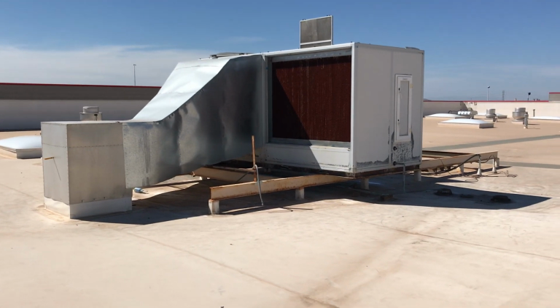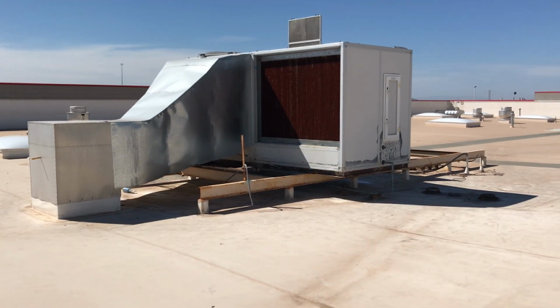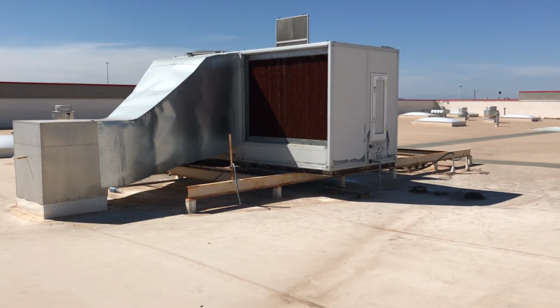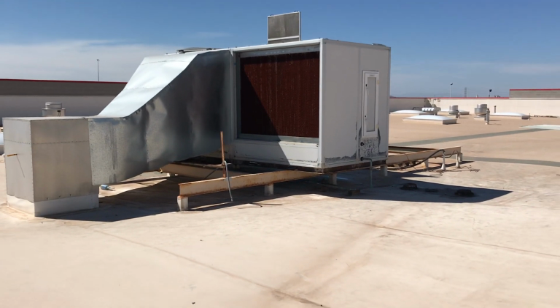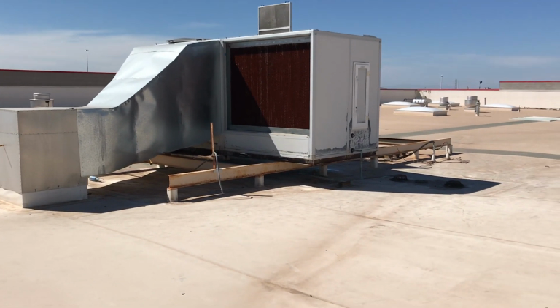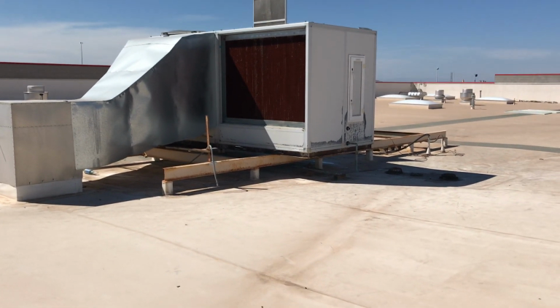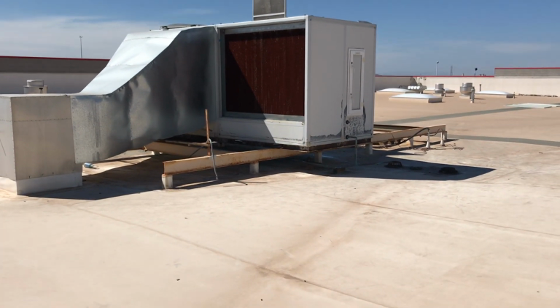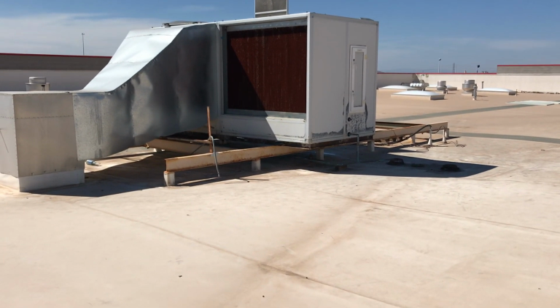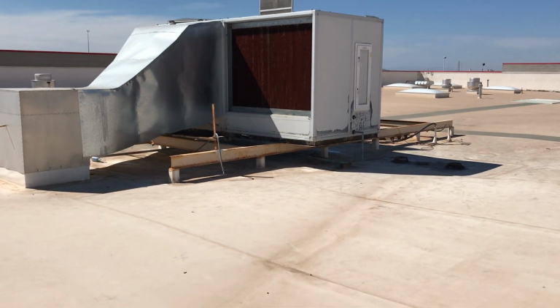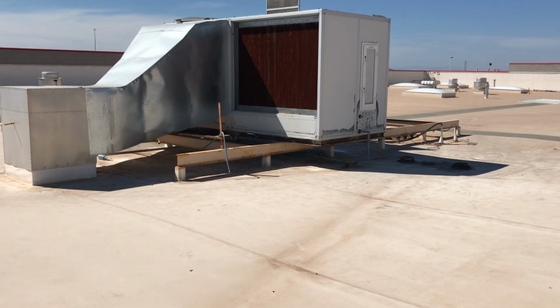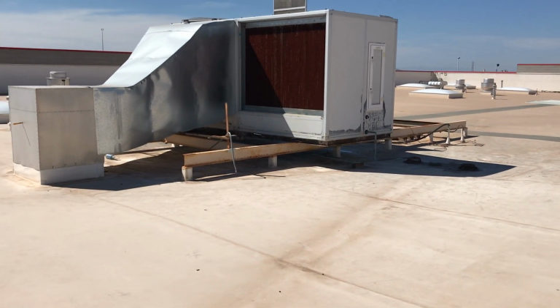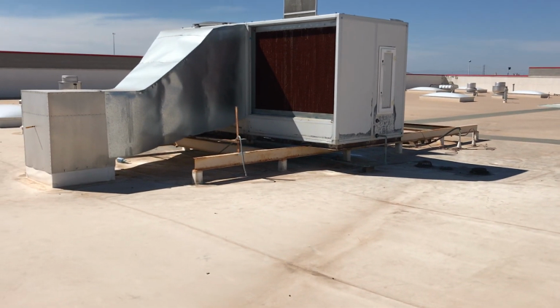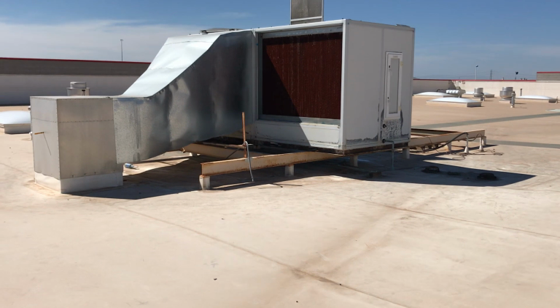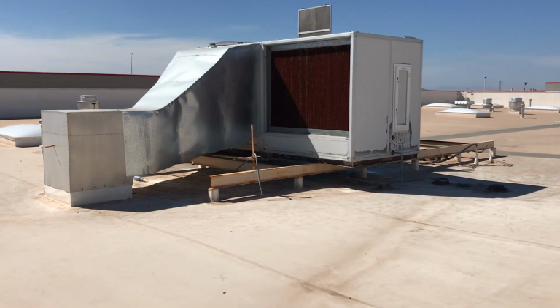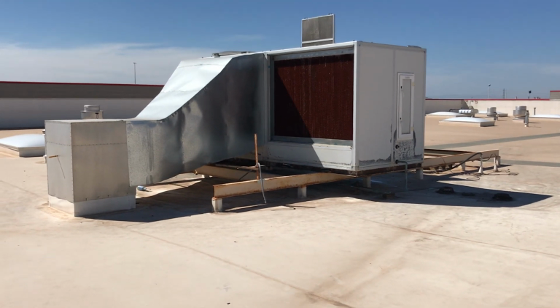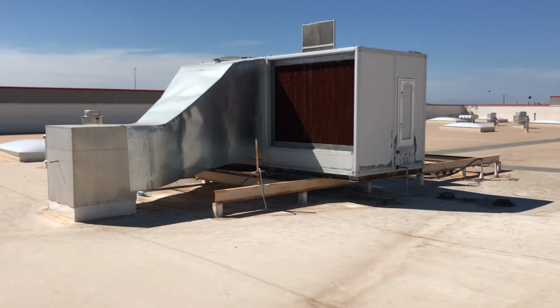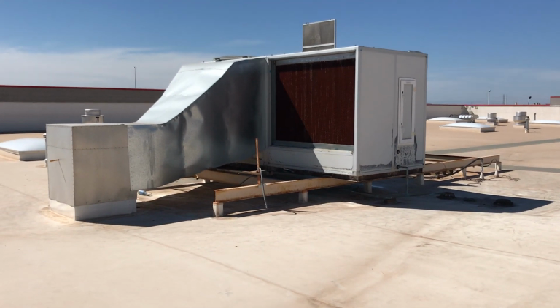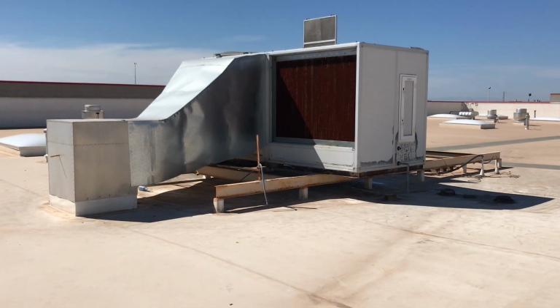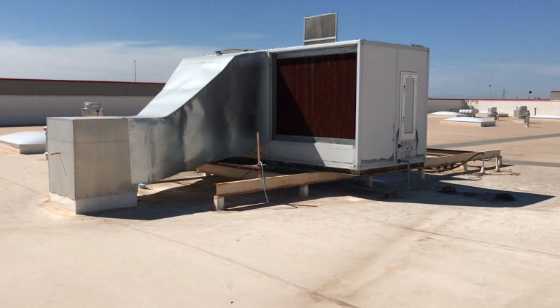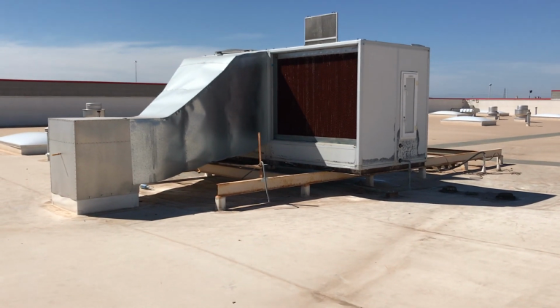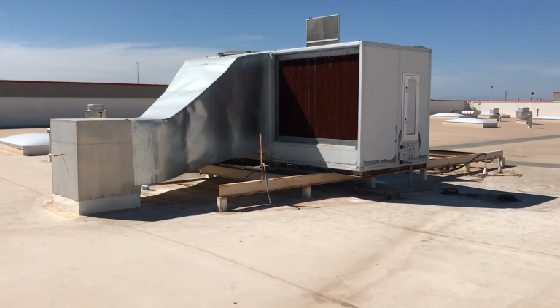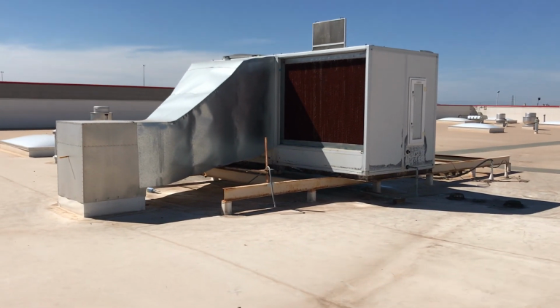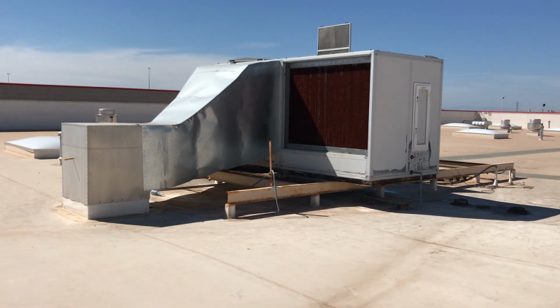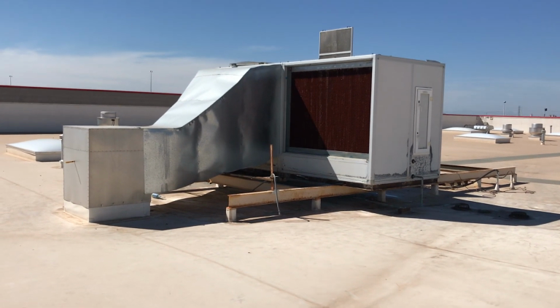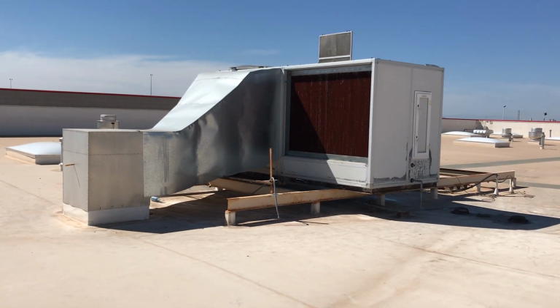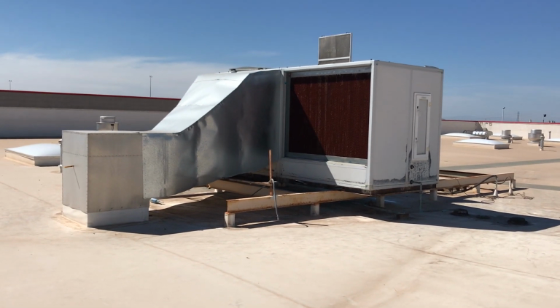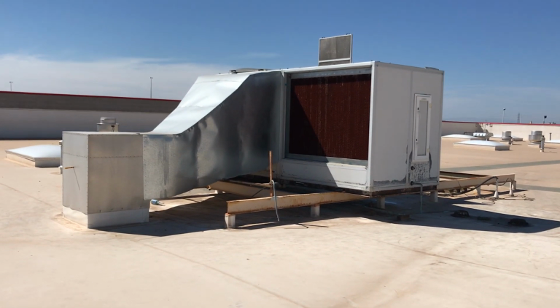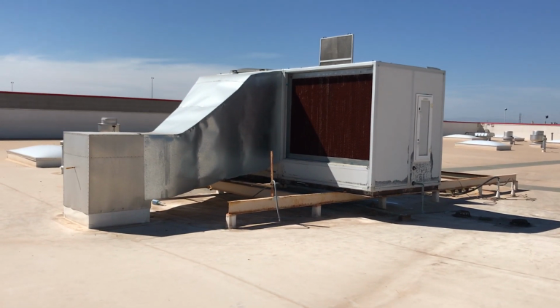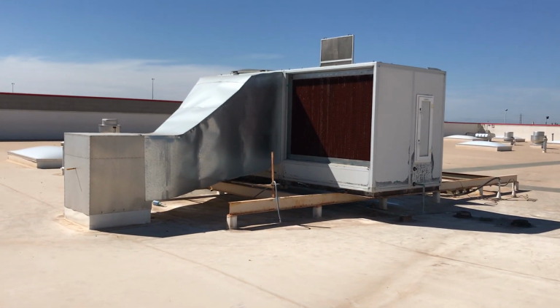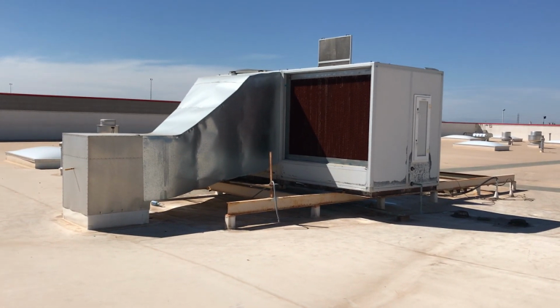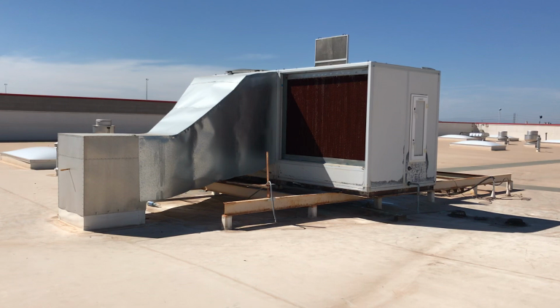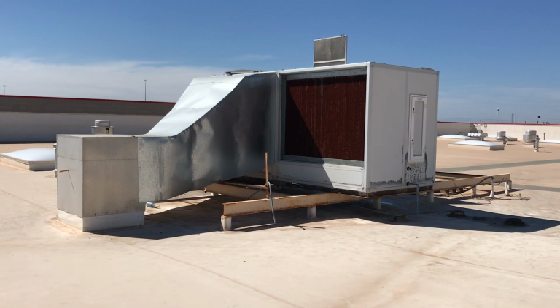Now if you've seen any of my pictures in the past or whatnot, I've posted a lot of video about Air 2O, and they really have some amazing technology that I want to share with you here.